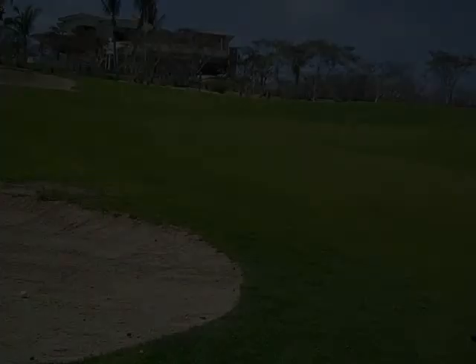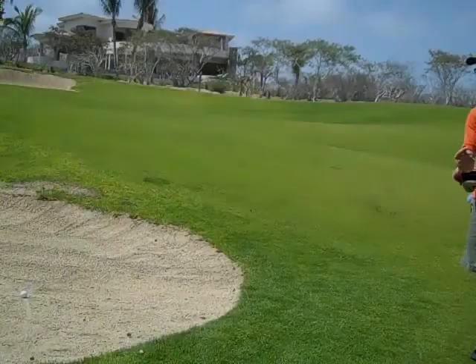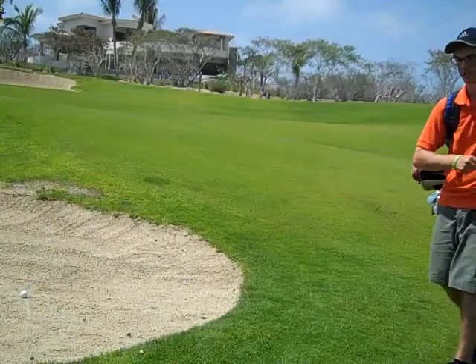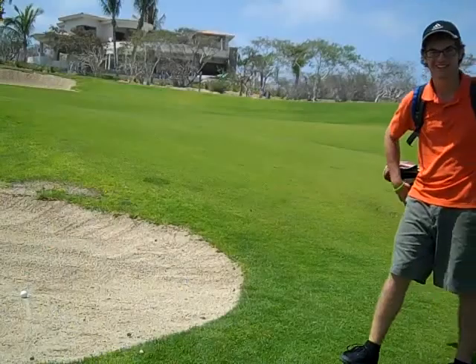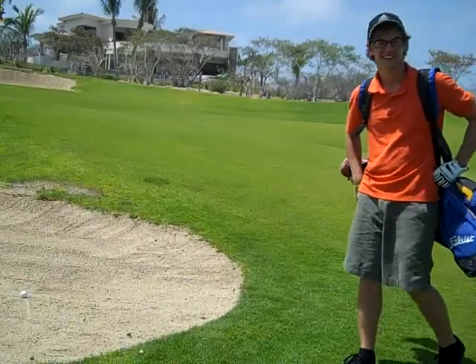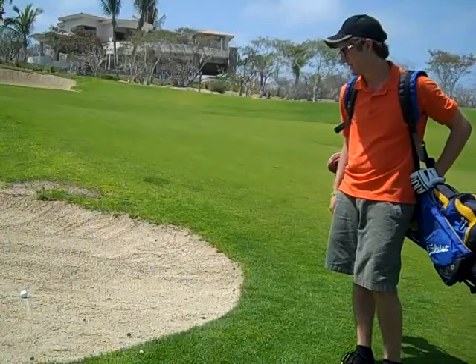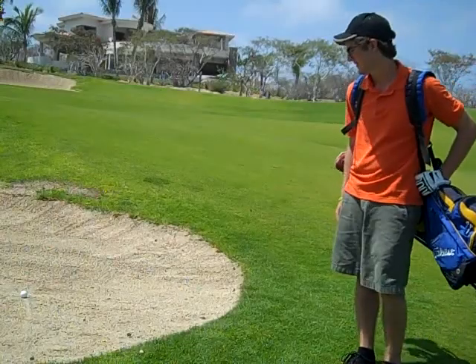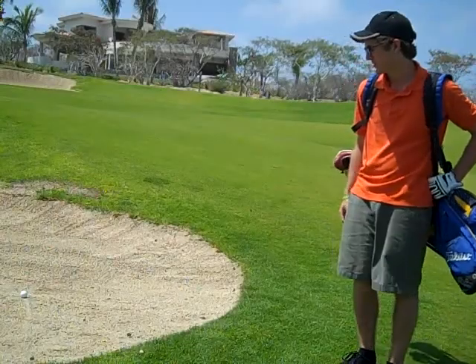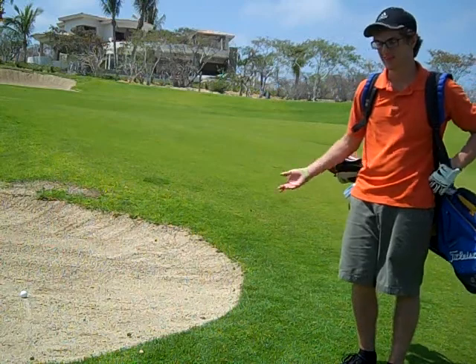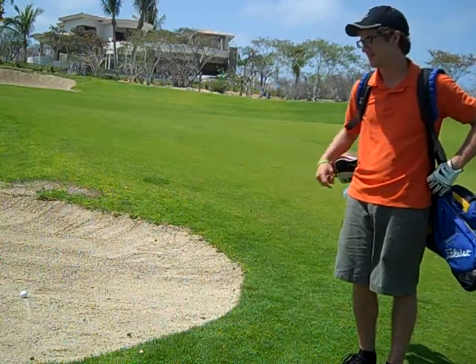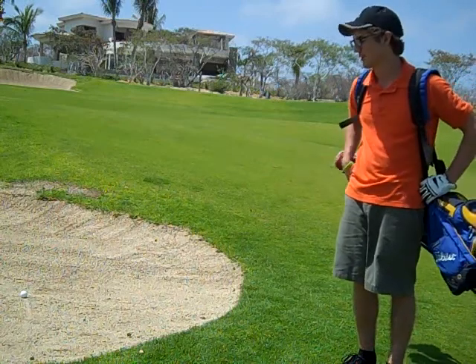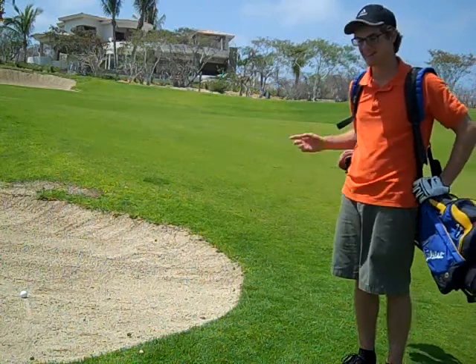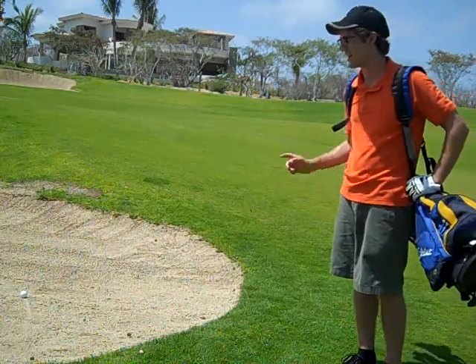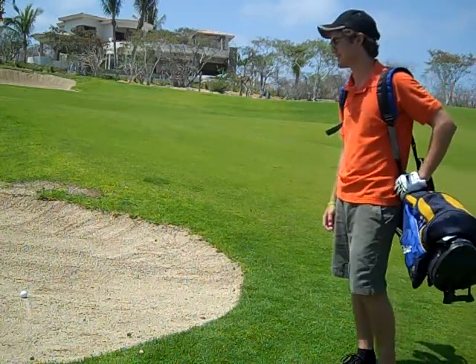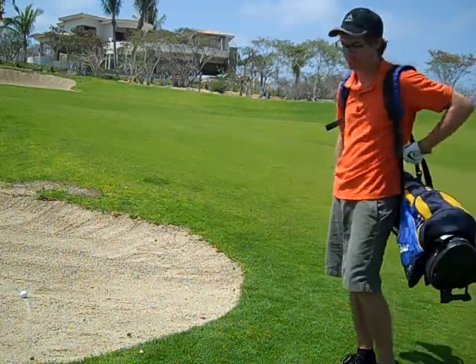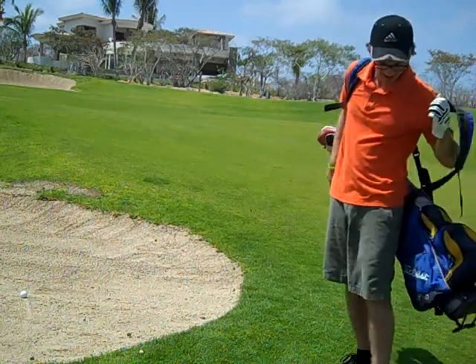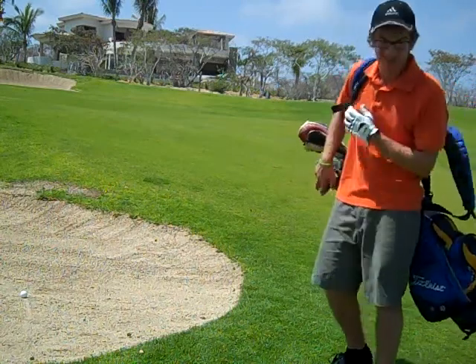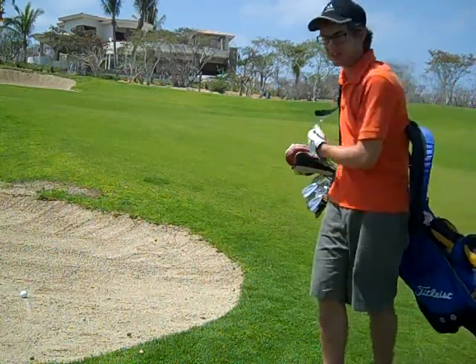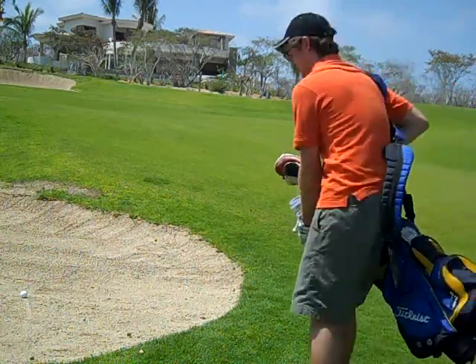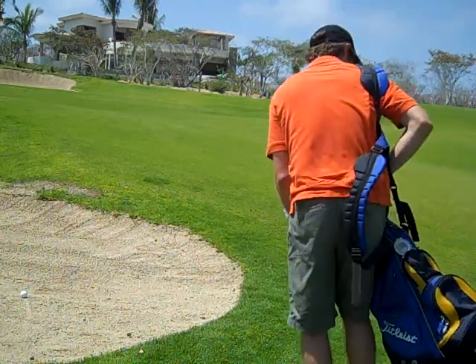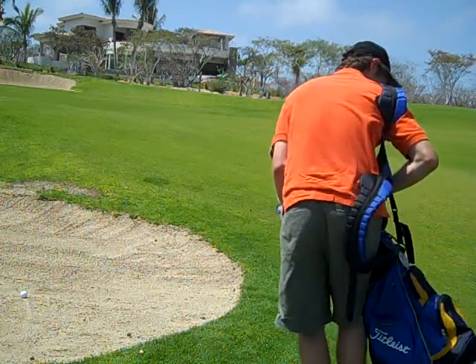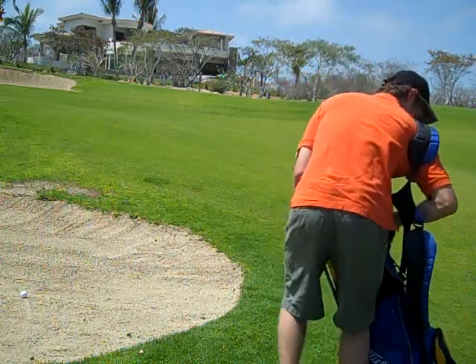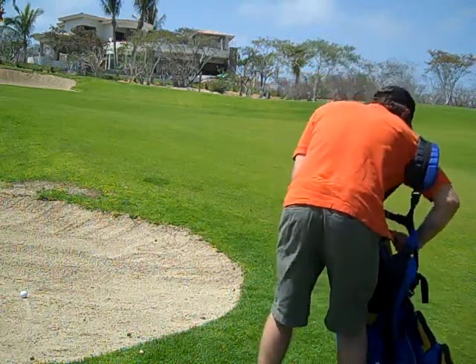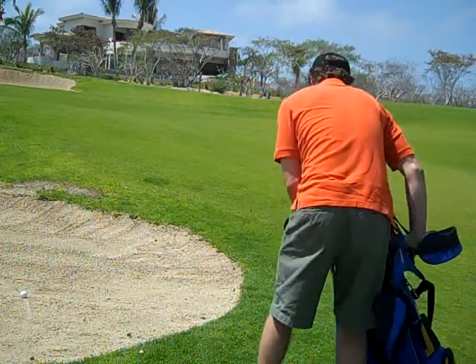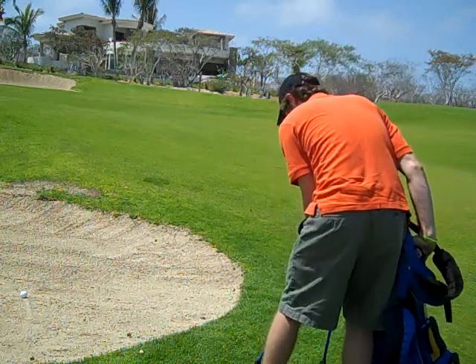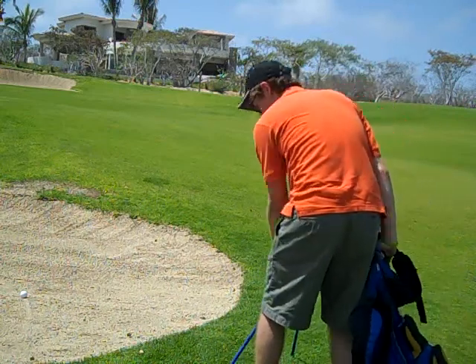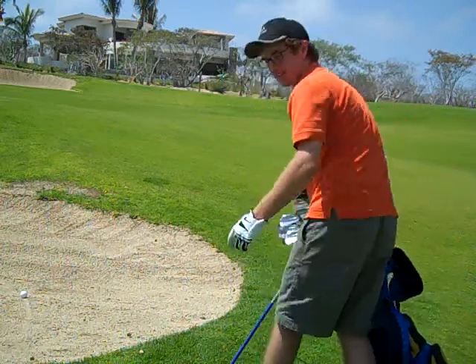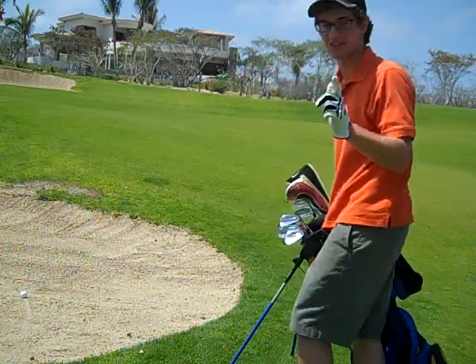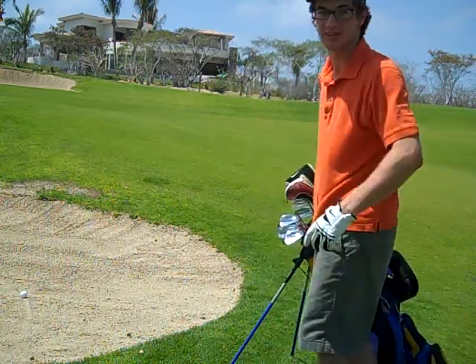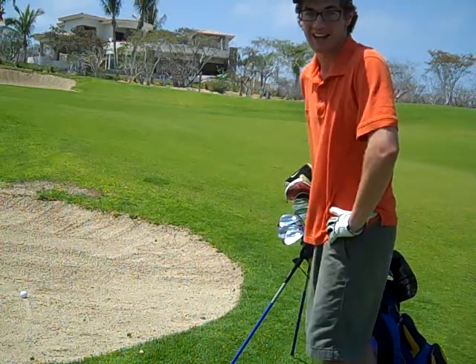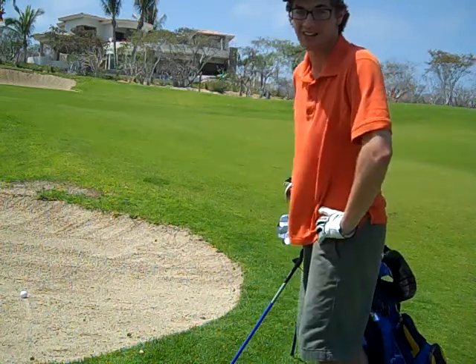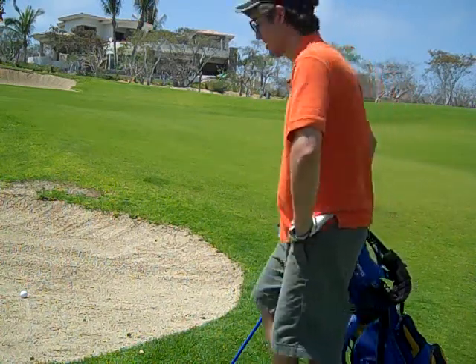Shoot. Well, with that hit, my ball landed right in the sand trap. So for this video, I'm going to show you how to get out of a sand trap.